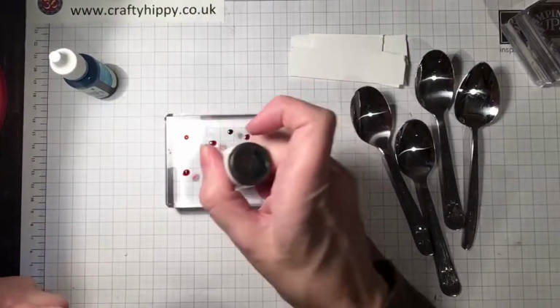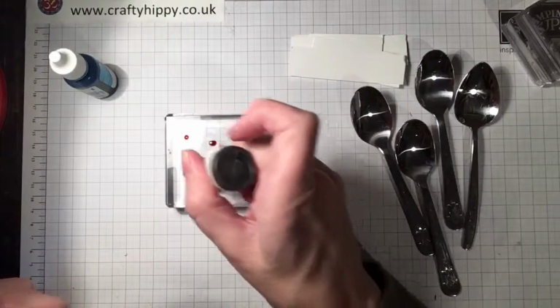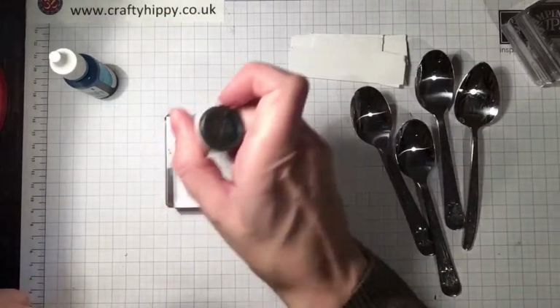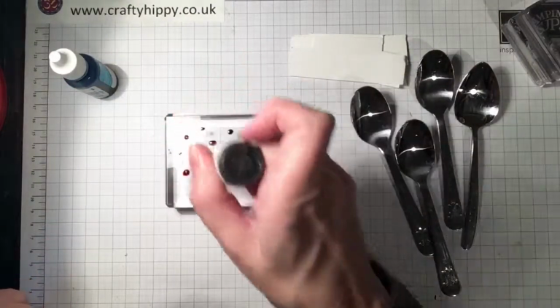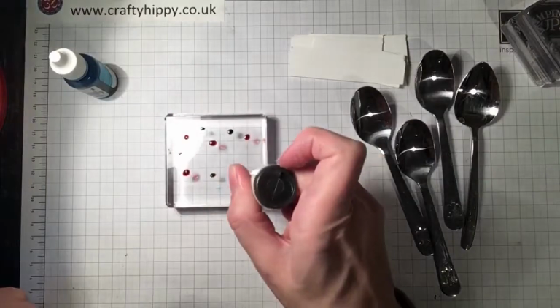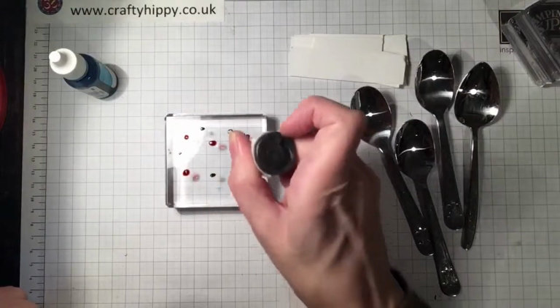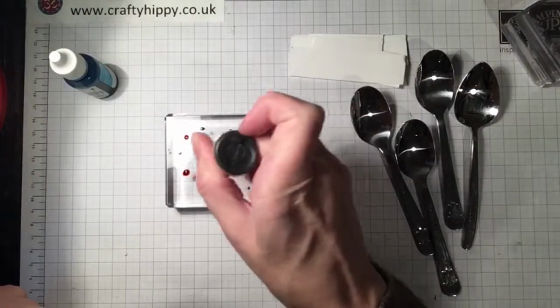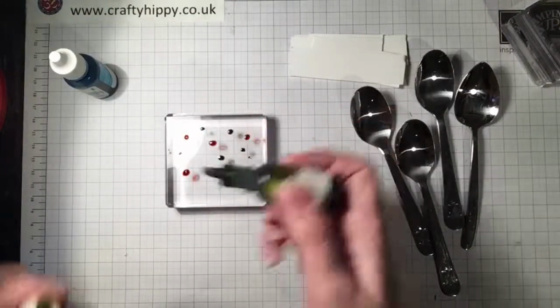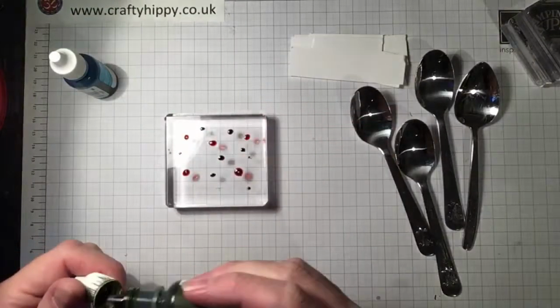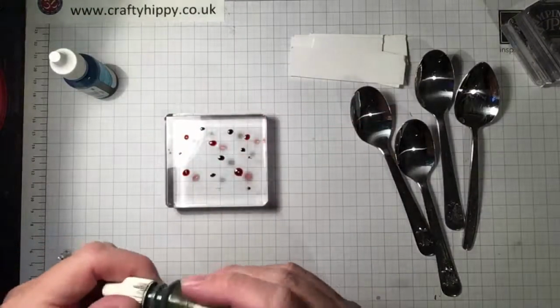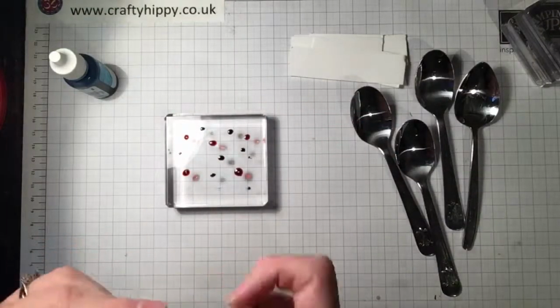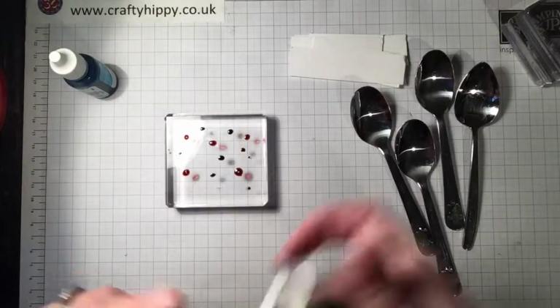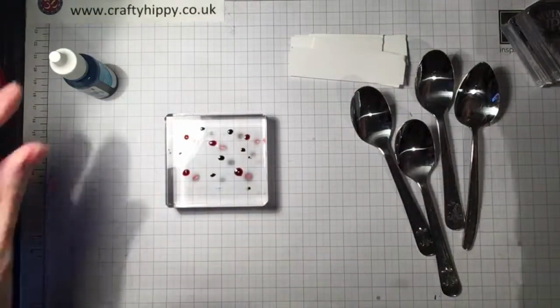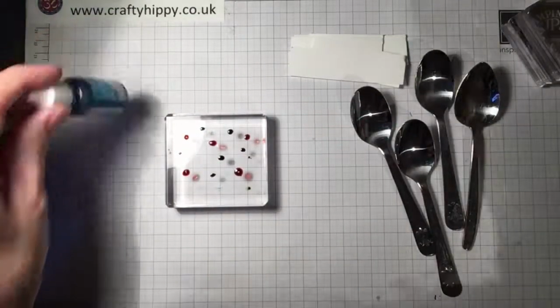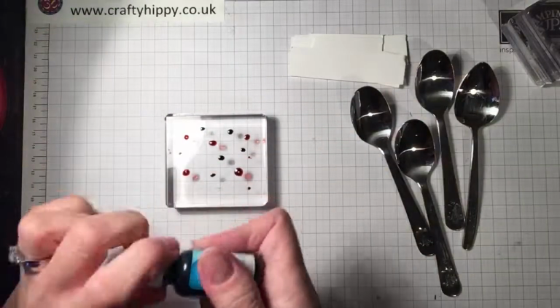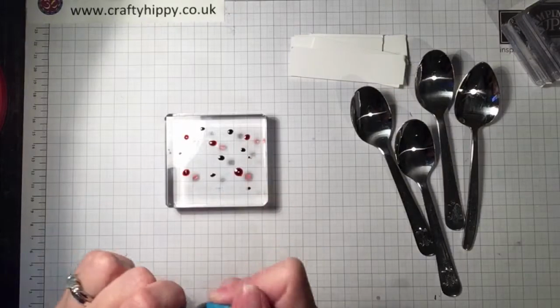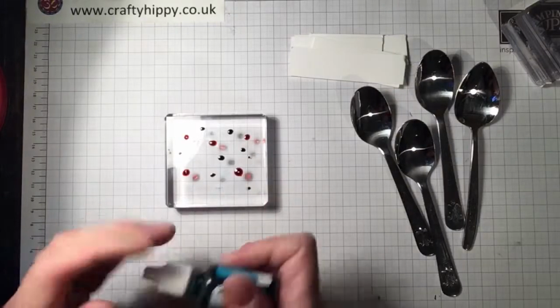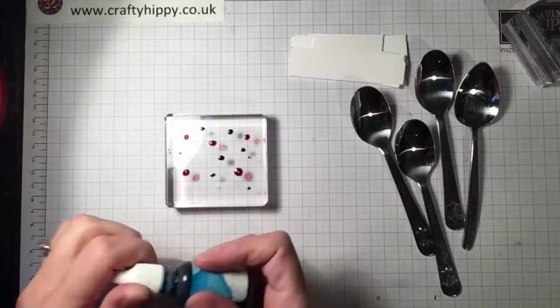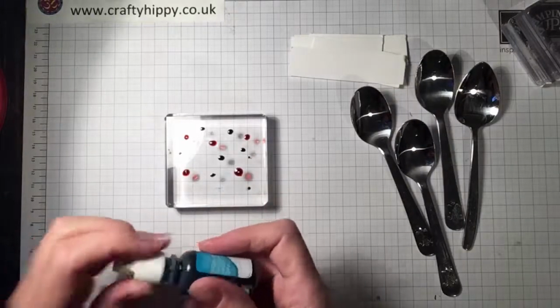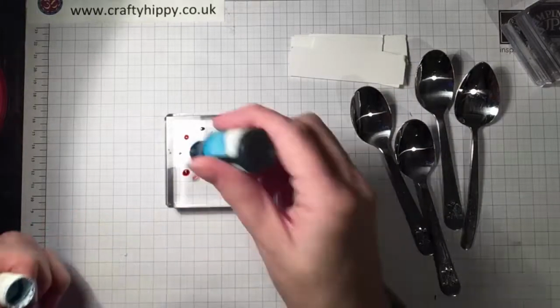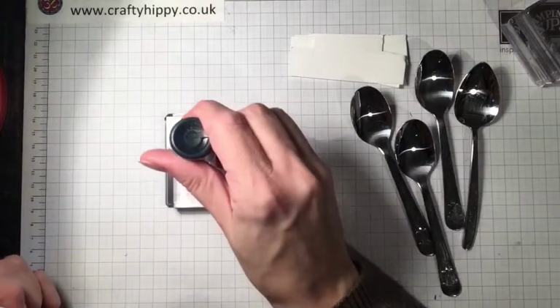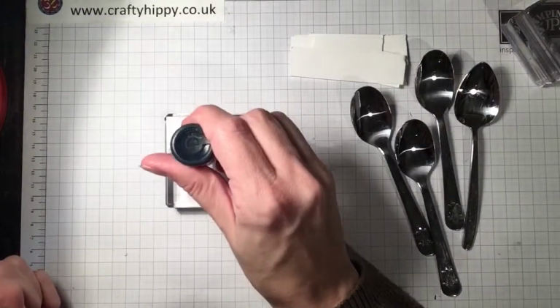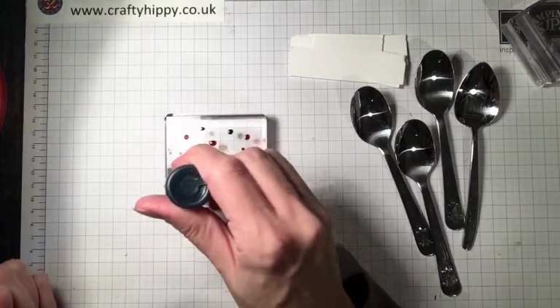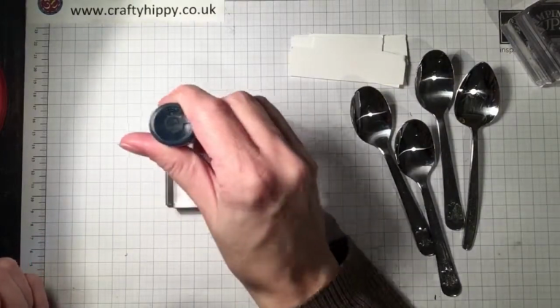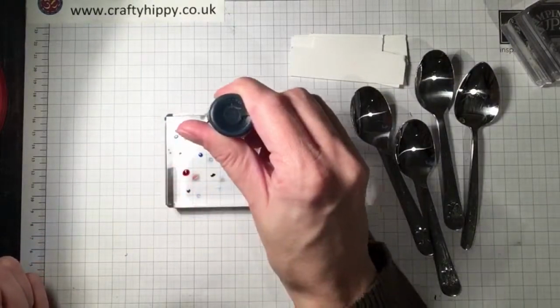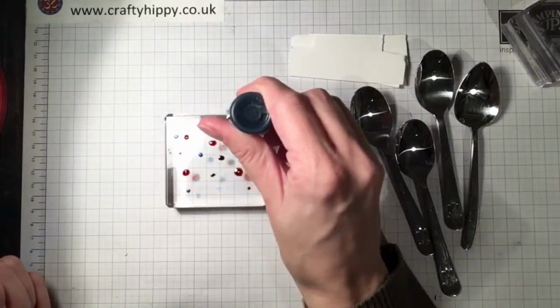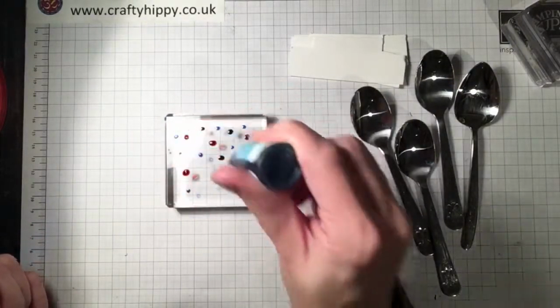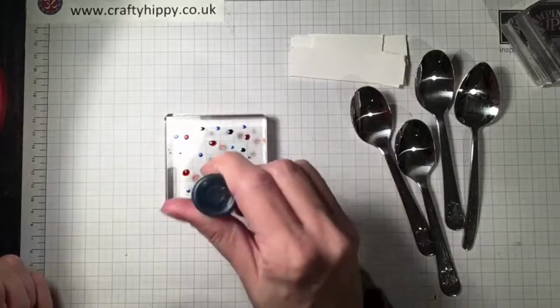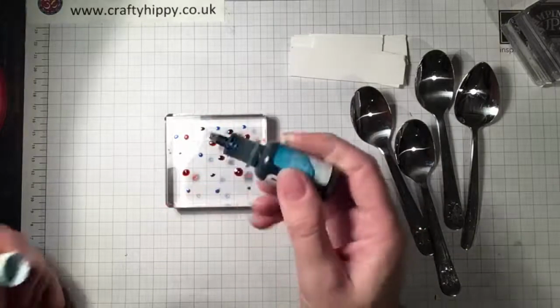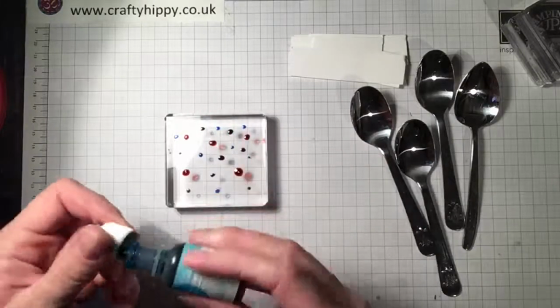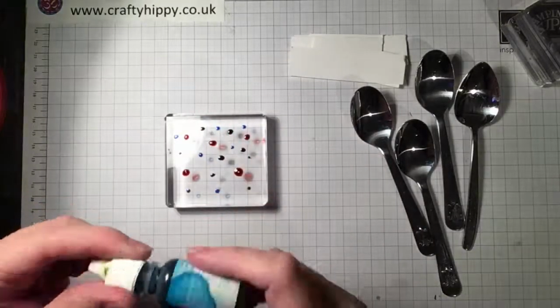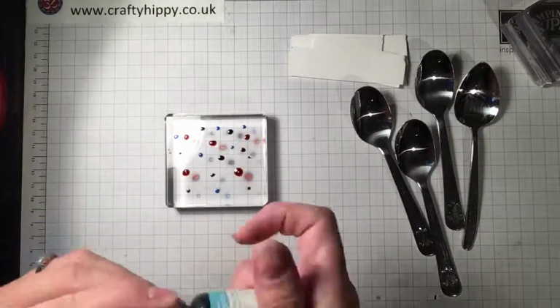So you take your block and make sure it's clean. Just put some tiny blobs of ink. You want to use some, but not too much, so you don't make a complete mess and lose the look of your card. And some blue — Tempting Turquoise. I love Tempting Turquoise, I use it a lot.